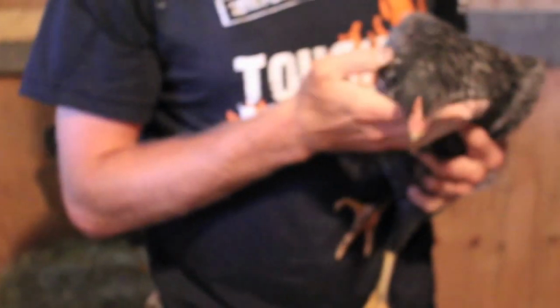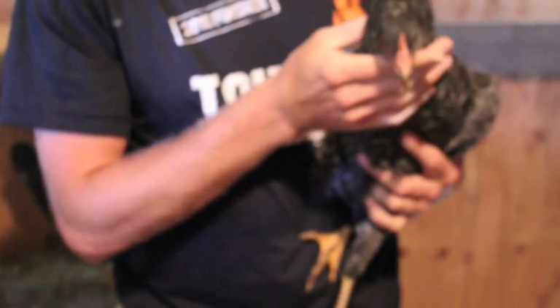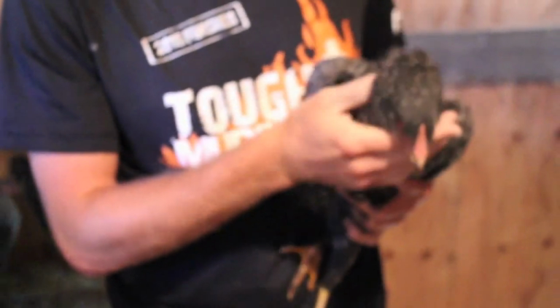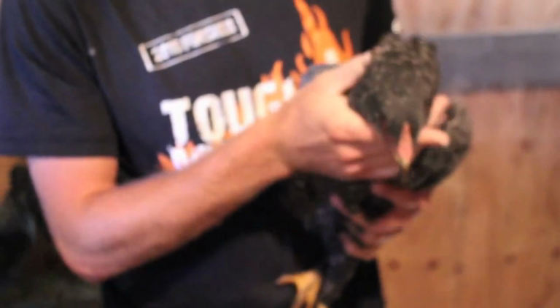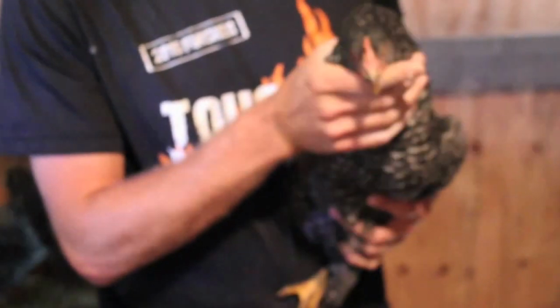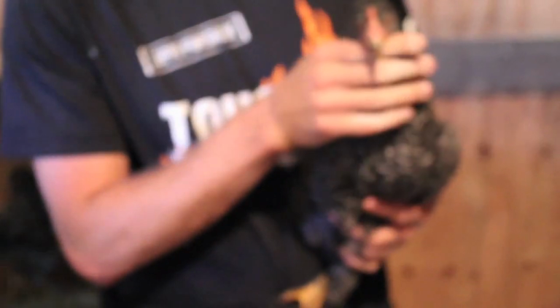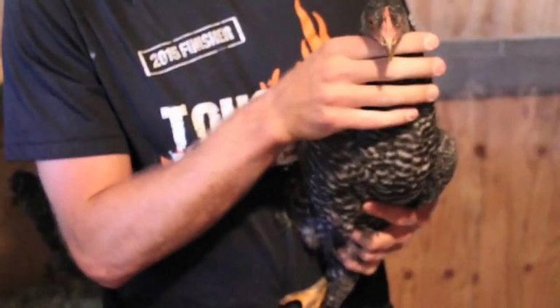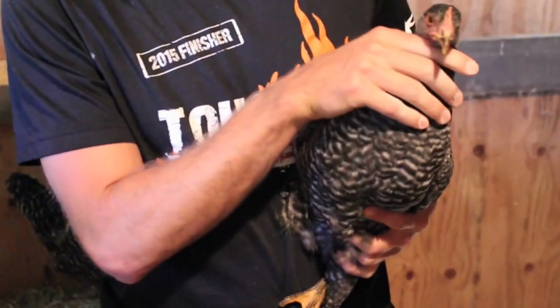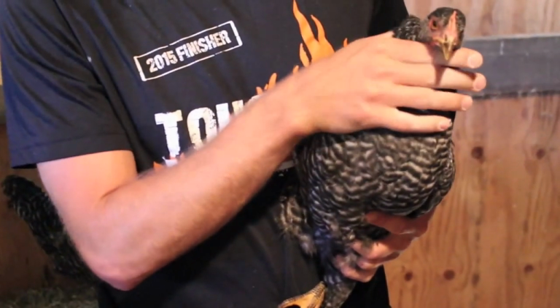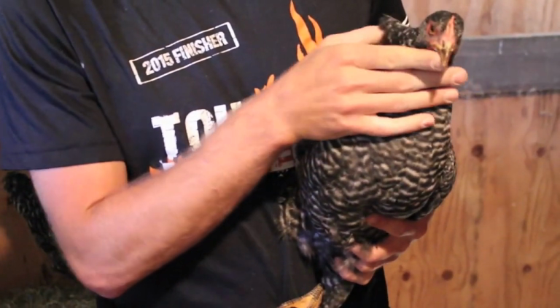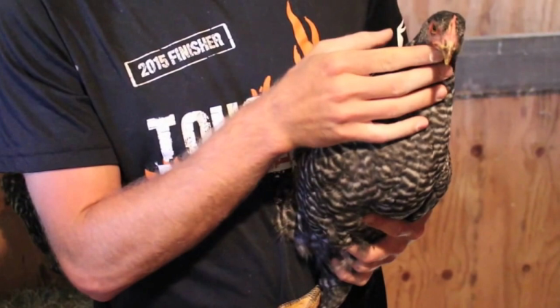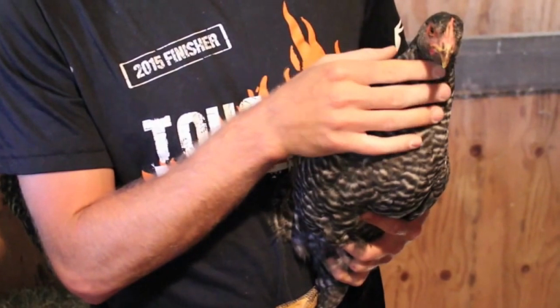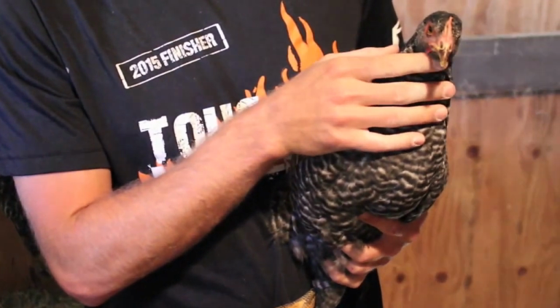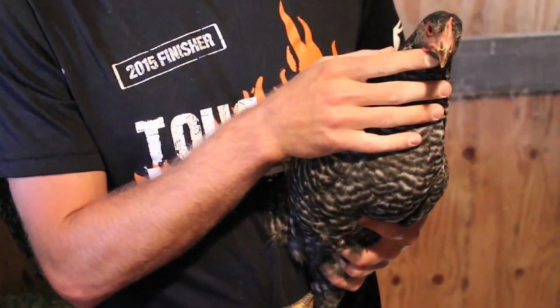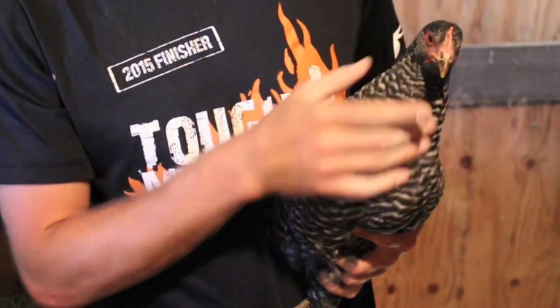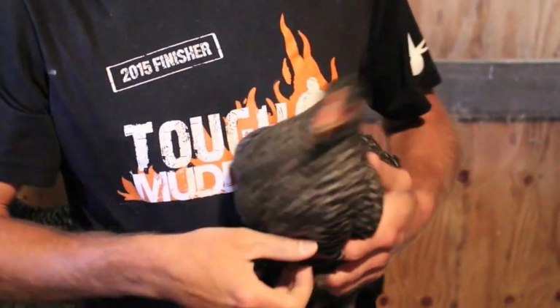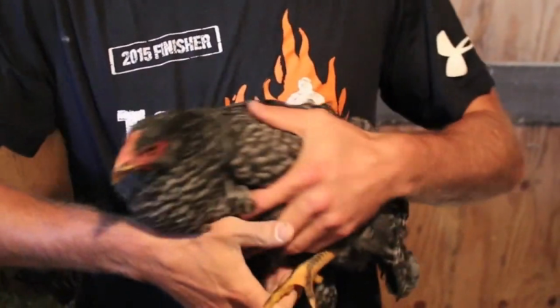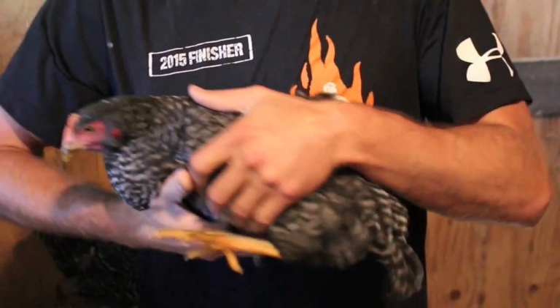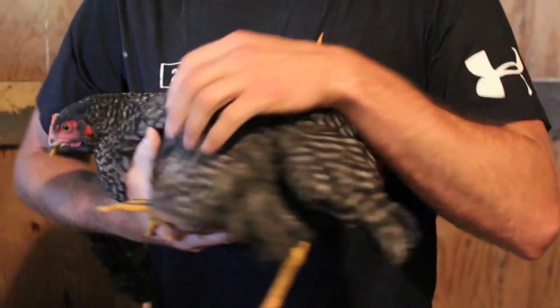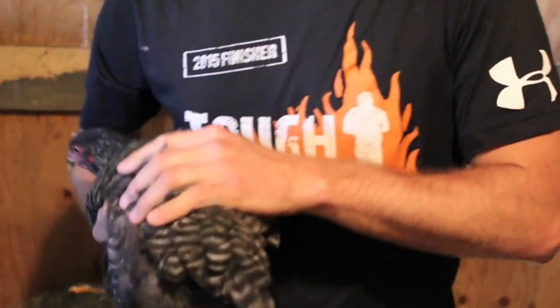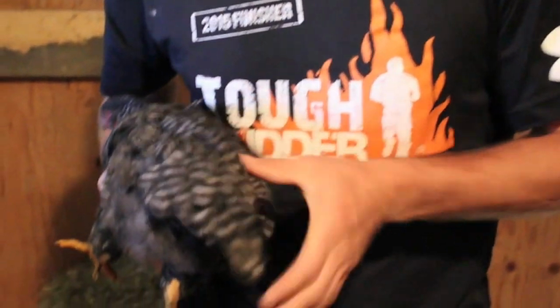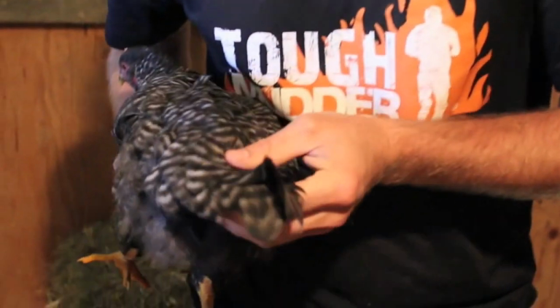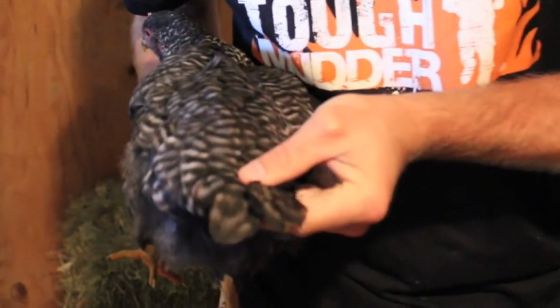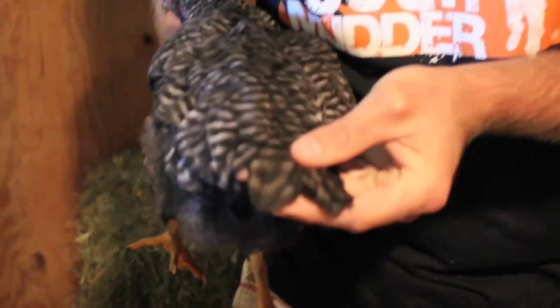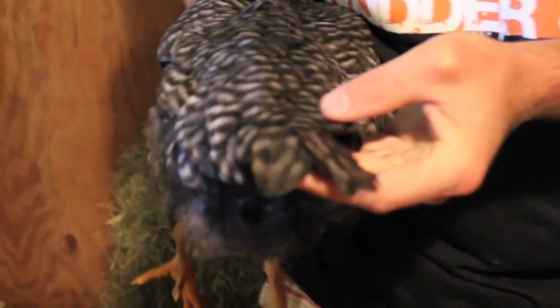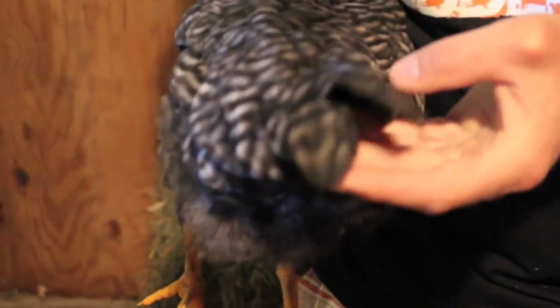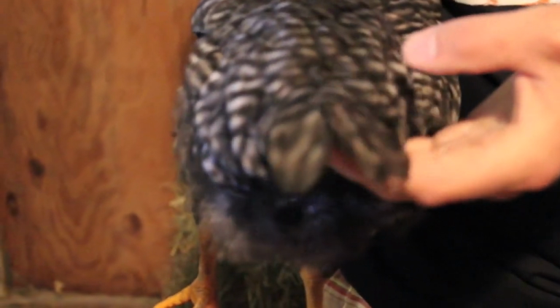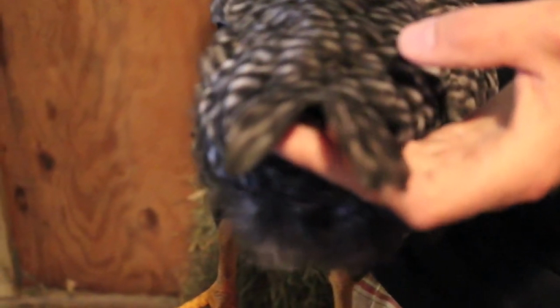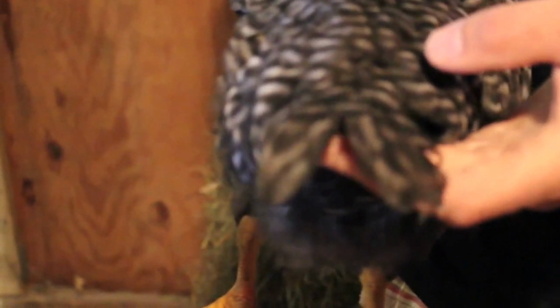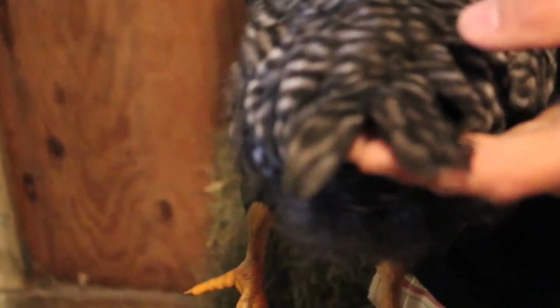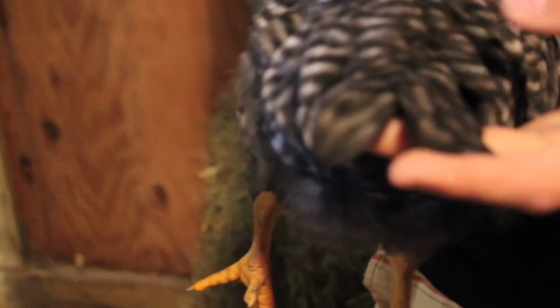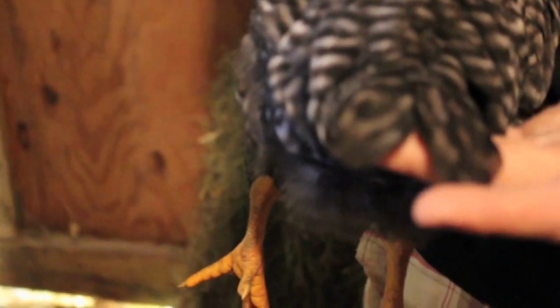This is a Barred Rock. No comb — well, very little comb. Not much as far as wattle. And the same thing: it's a nicely developed tail.